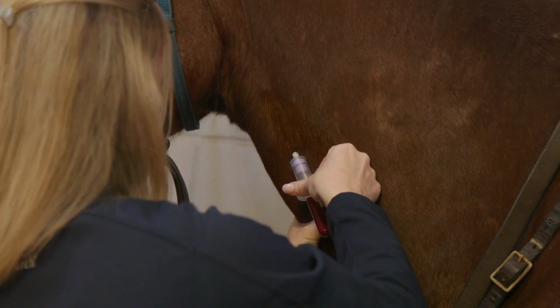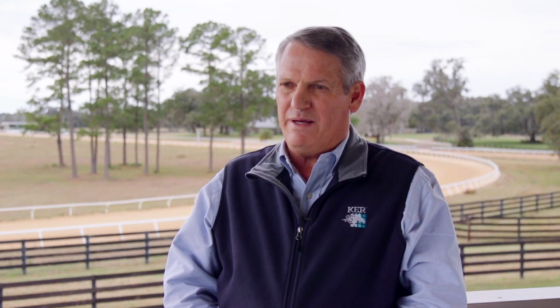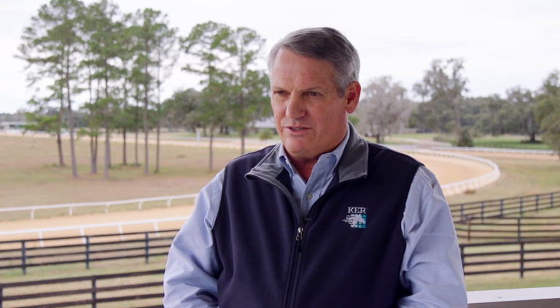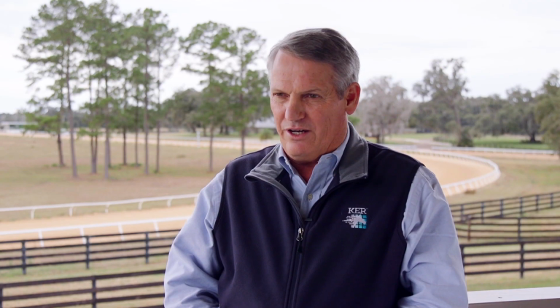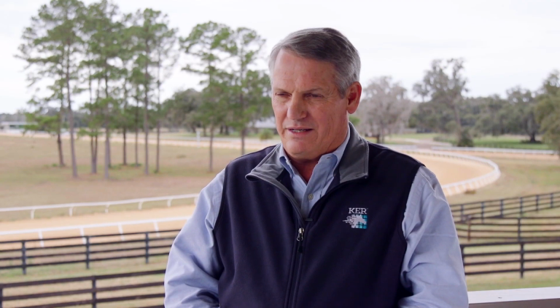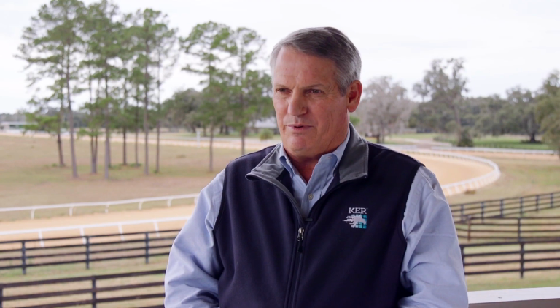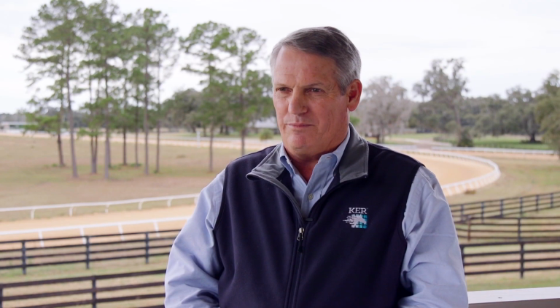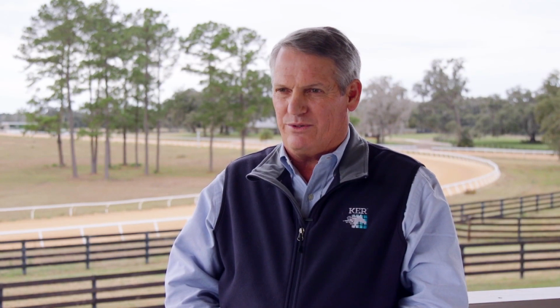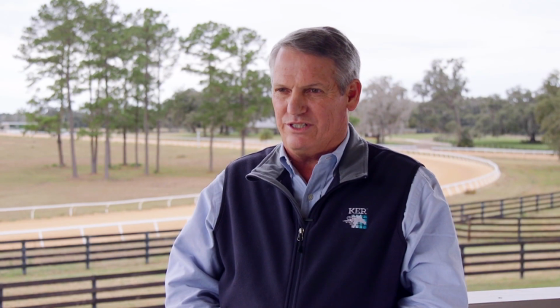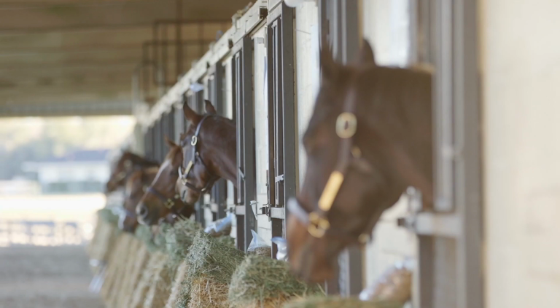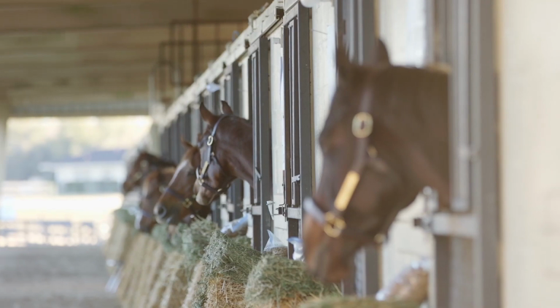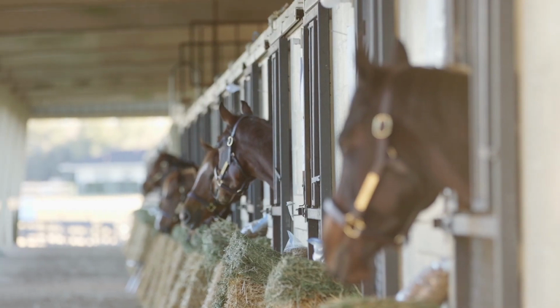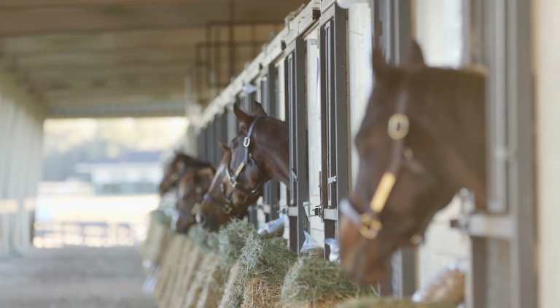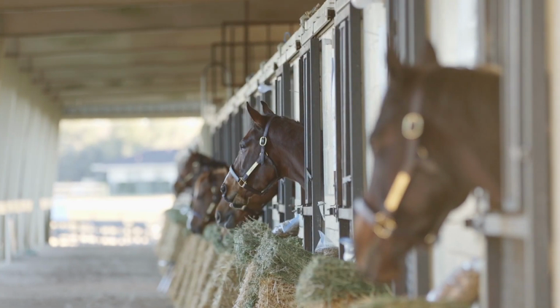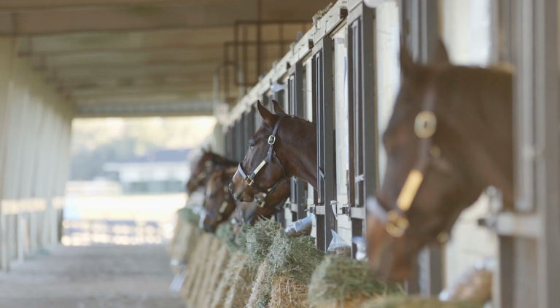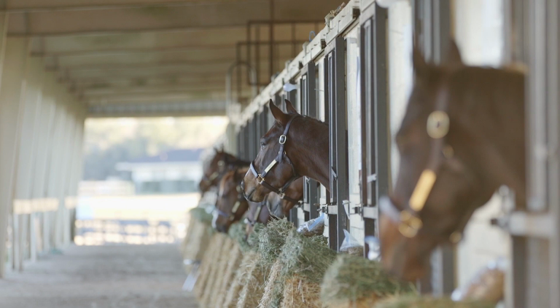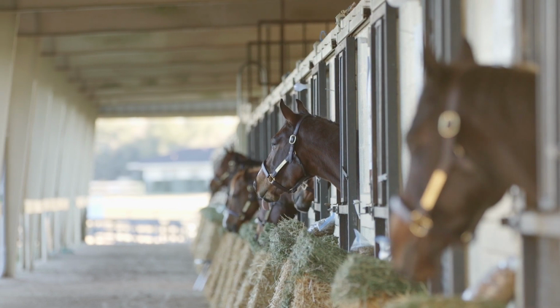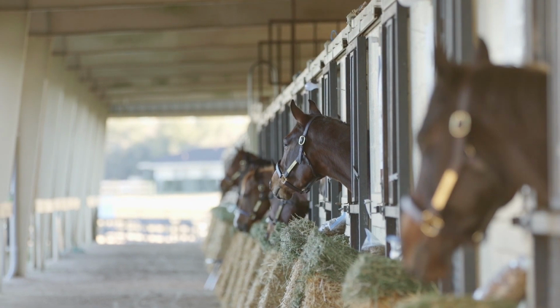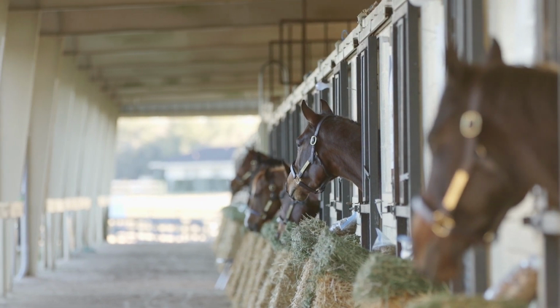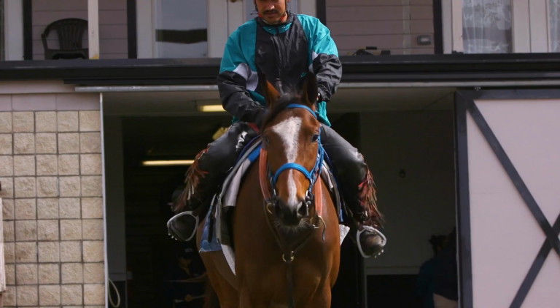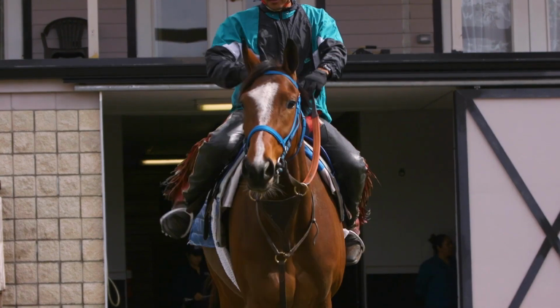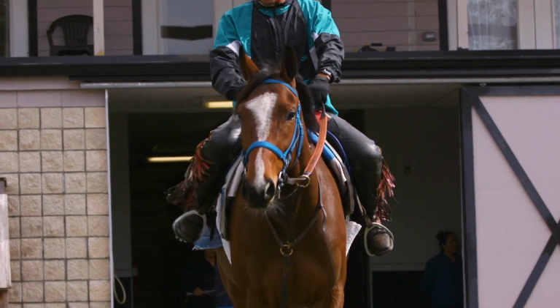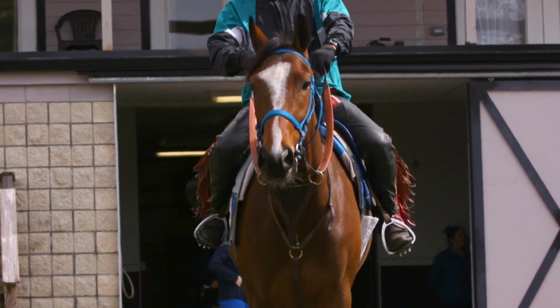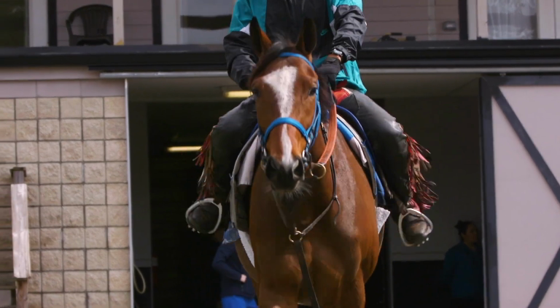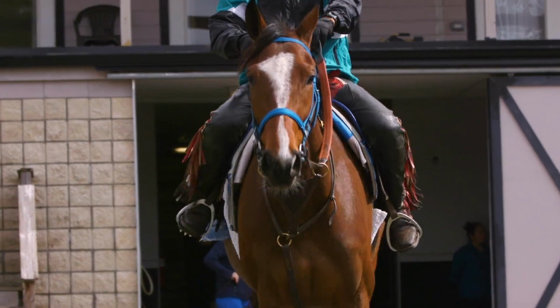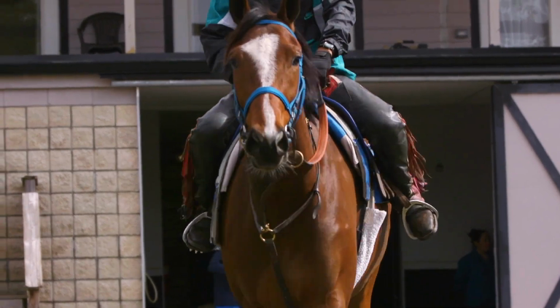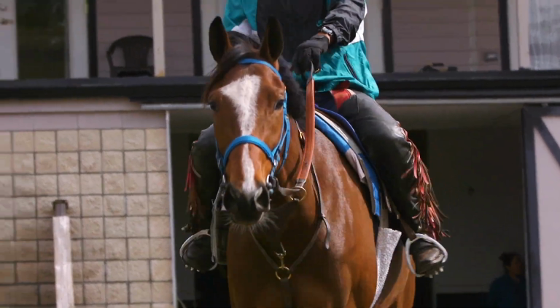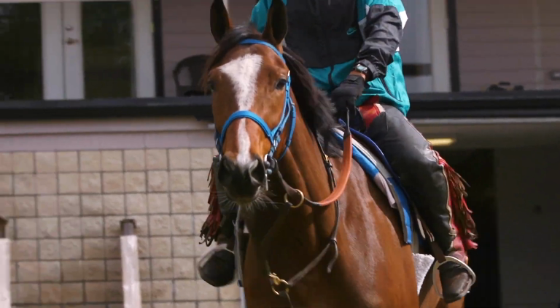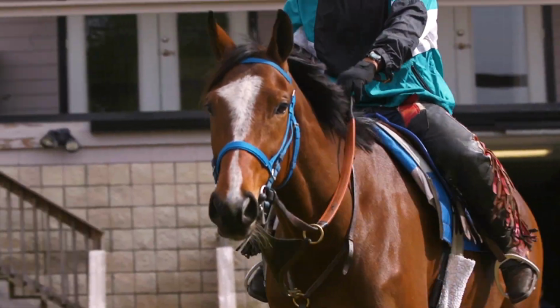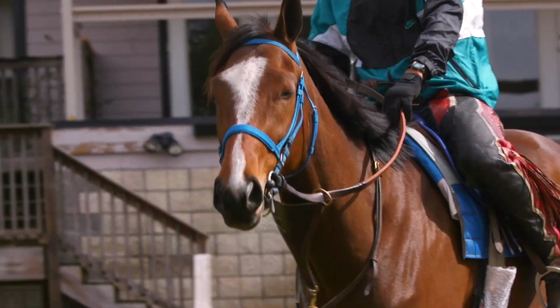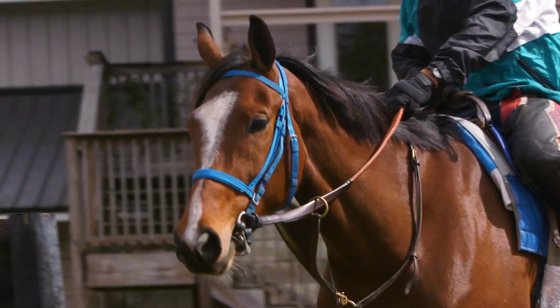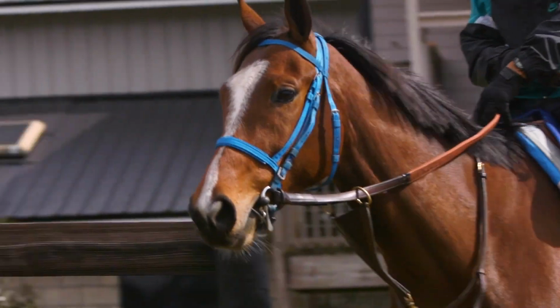We've been interested in all types of performance horses for all 30 years. Recently, though, we've become more focused on thoroughbred racehorses. We think that's a real growth industry.